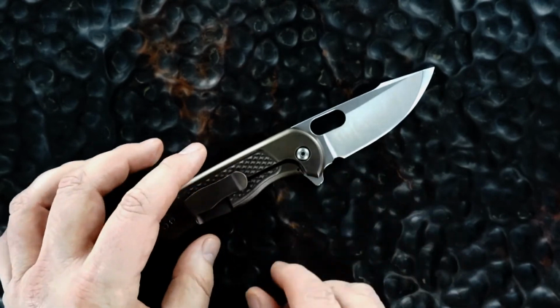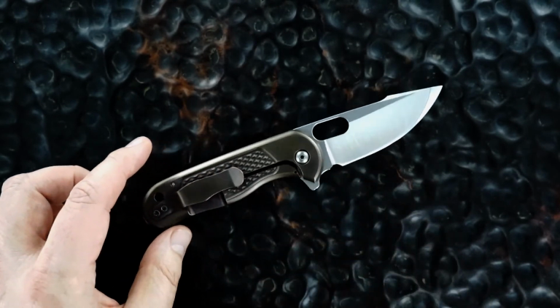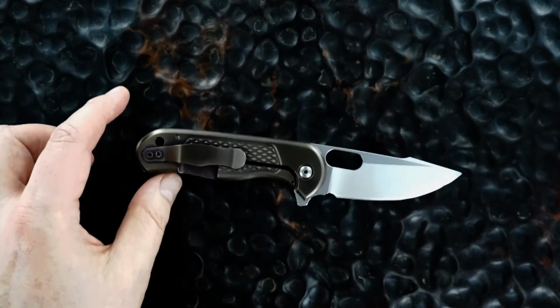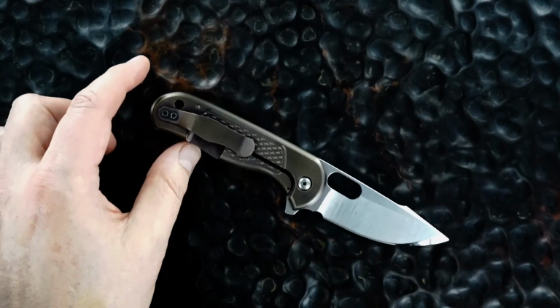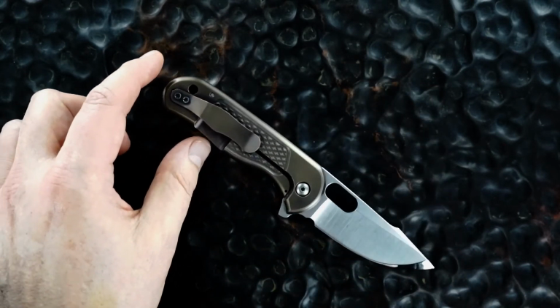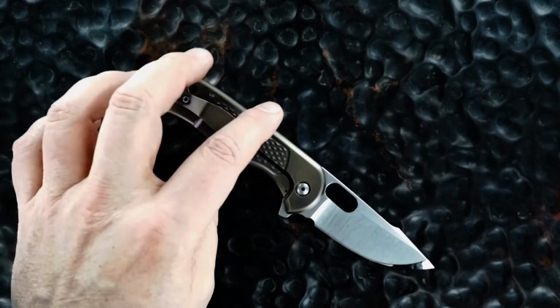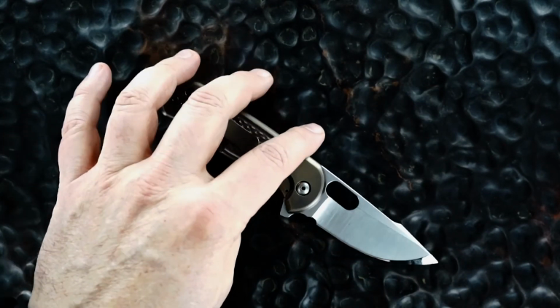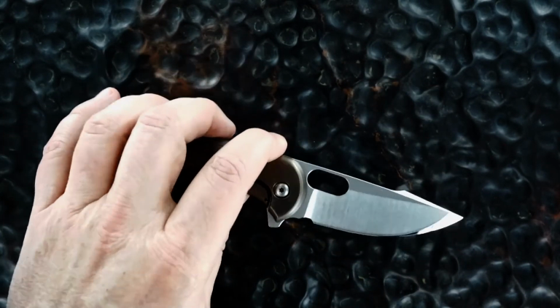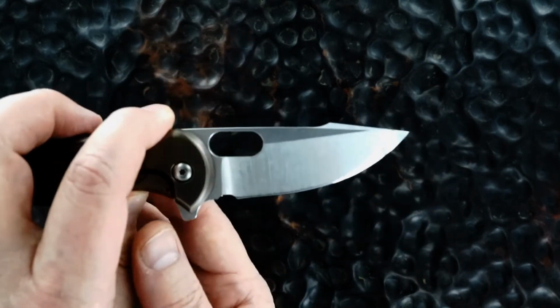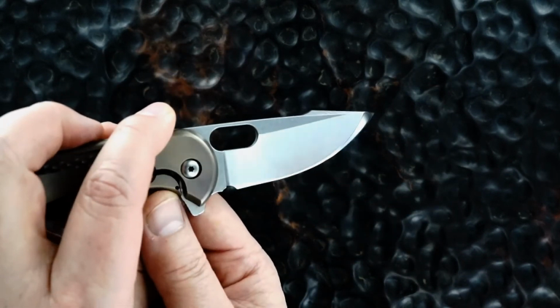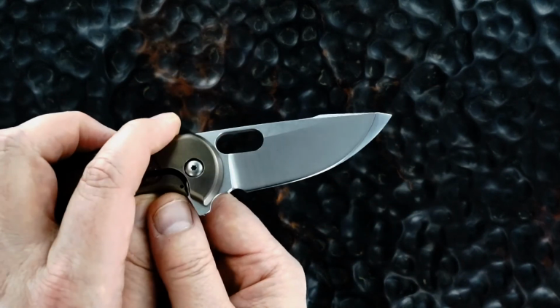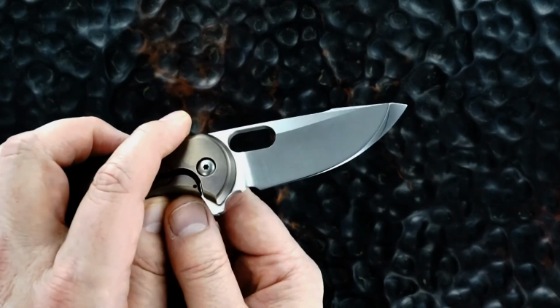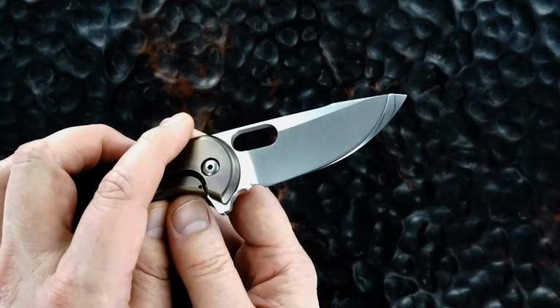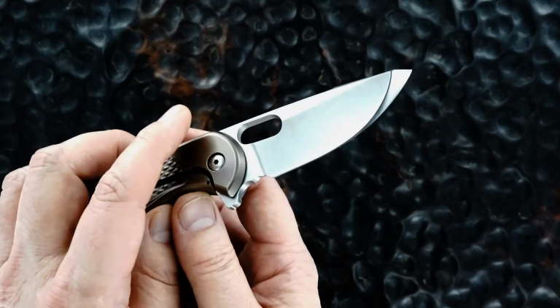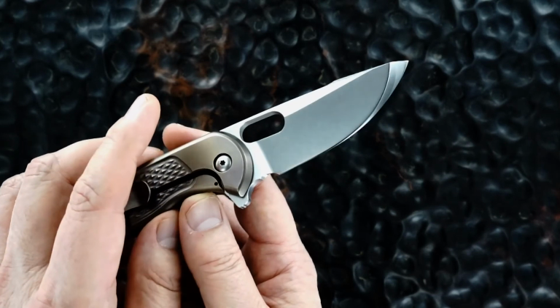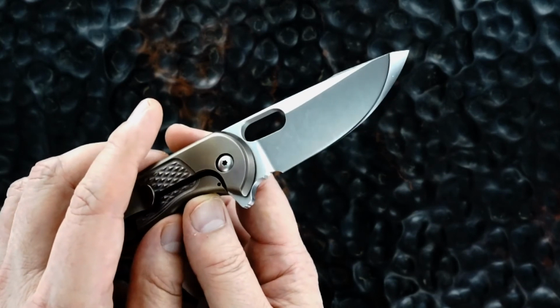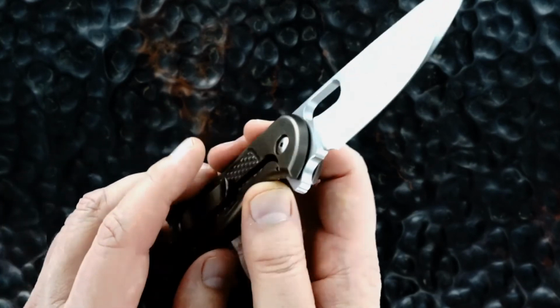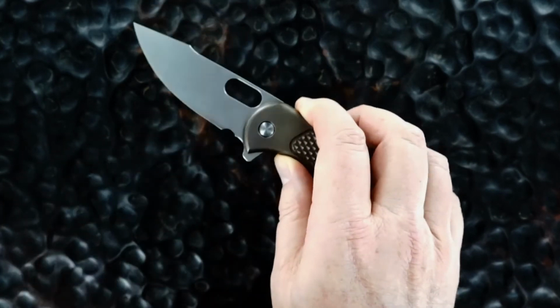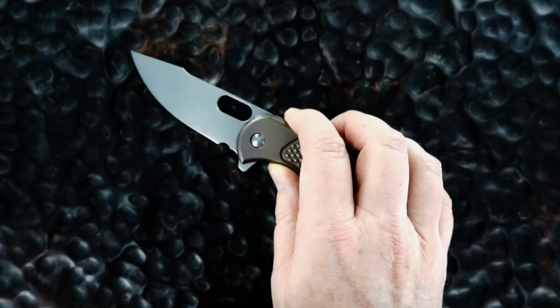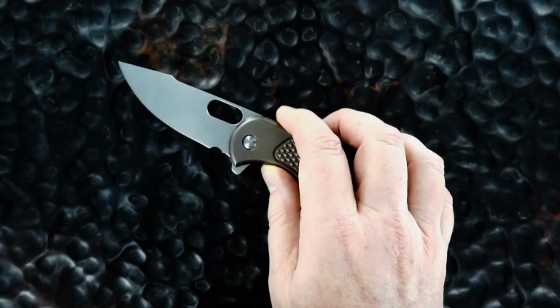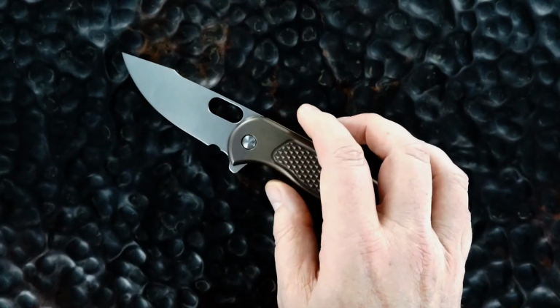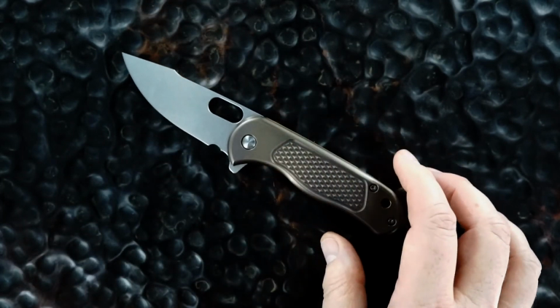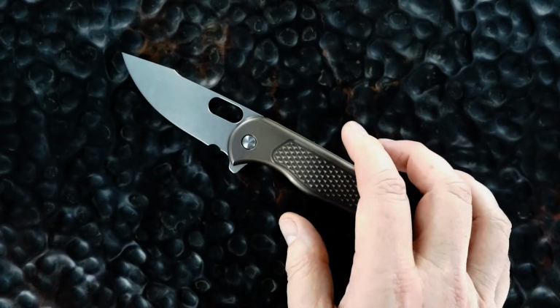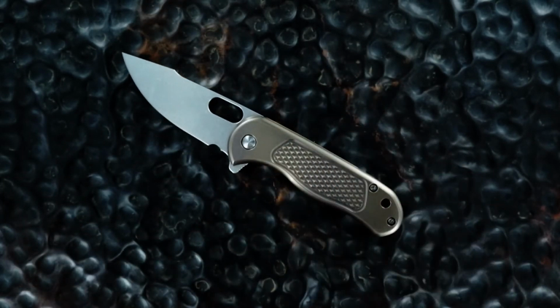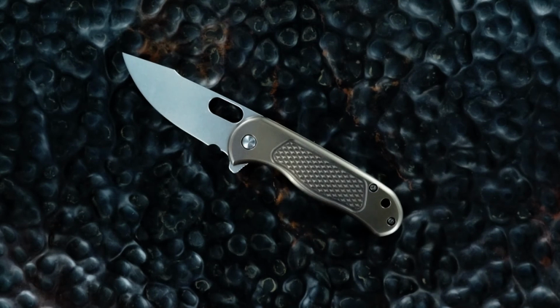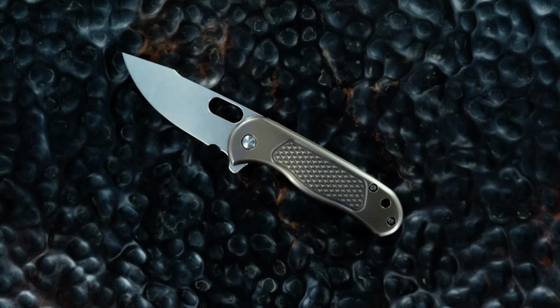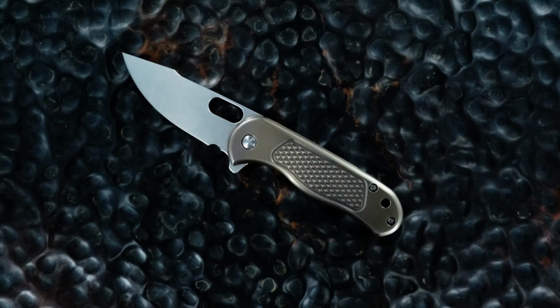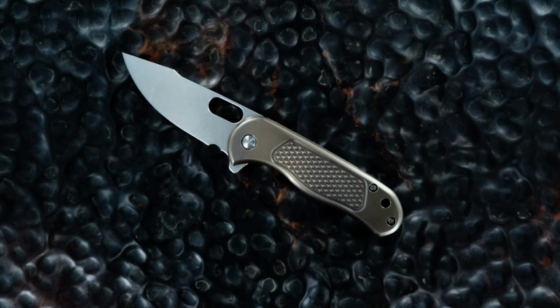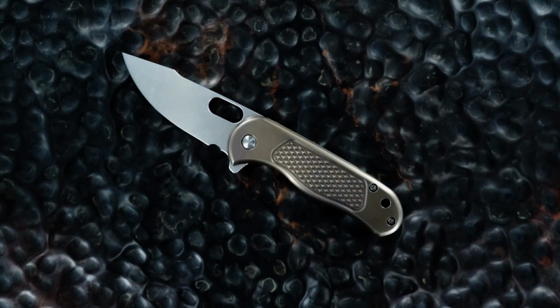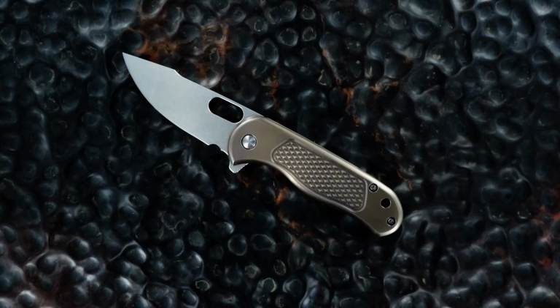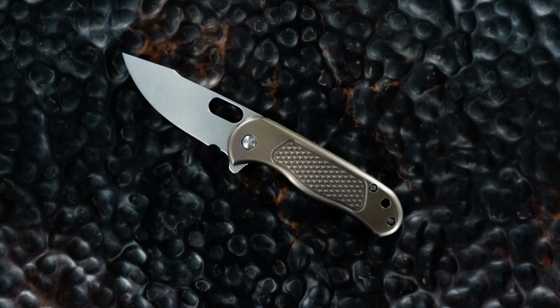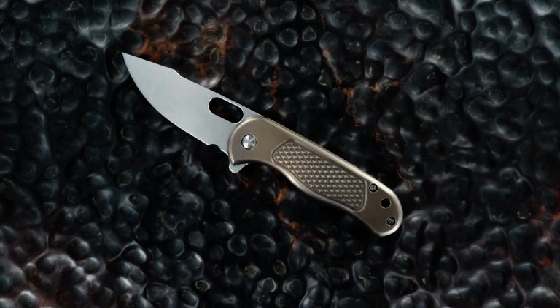It's a hollow ground Horton mirror polish tip, chisel, with a great poon. Thanks for watching.